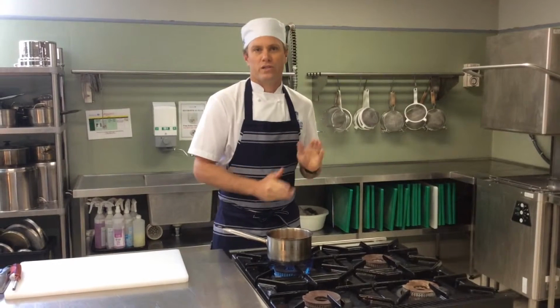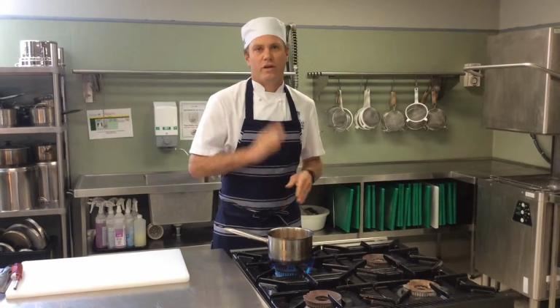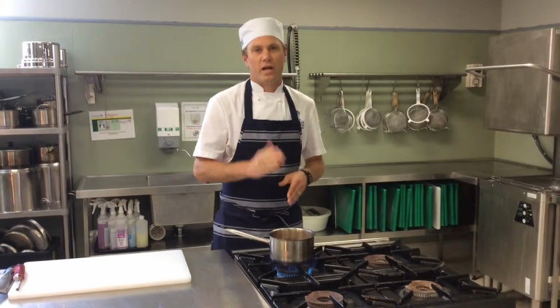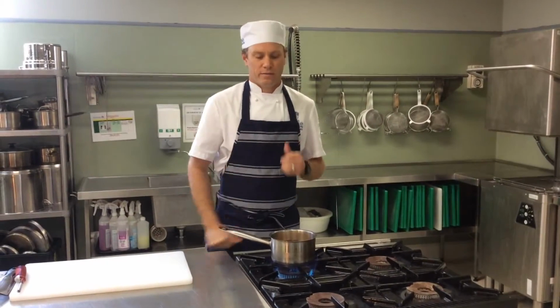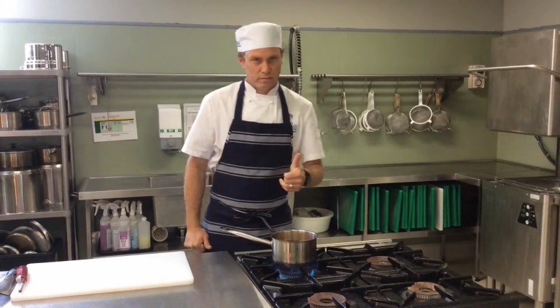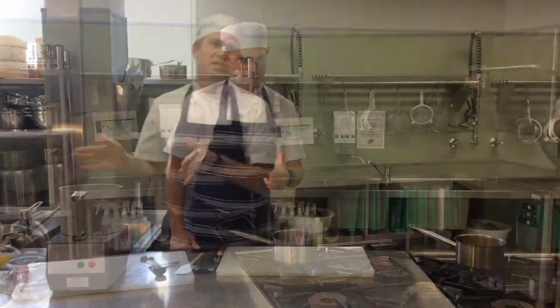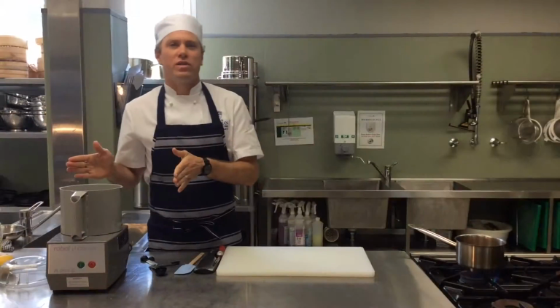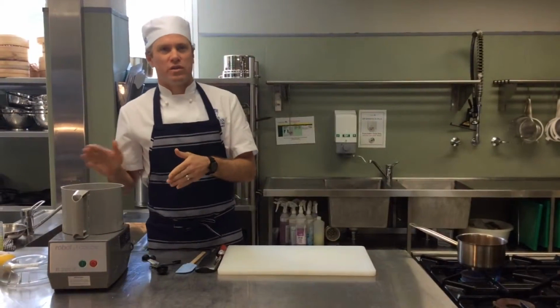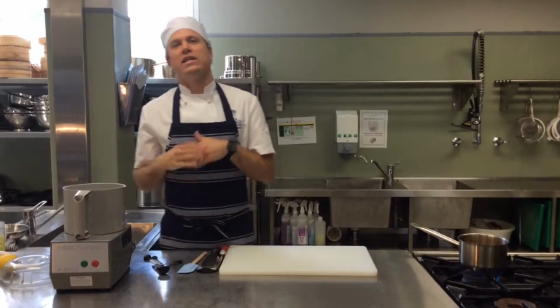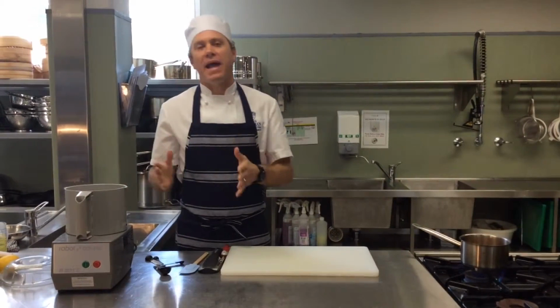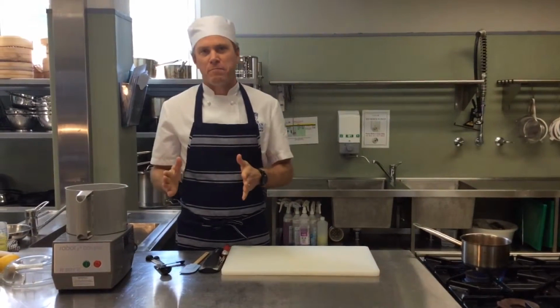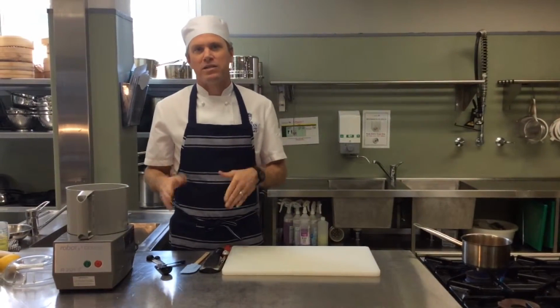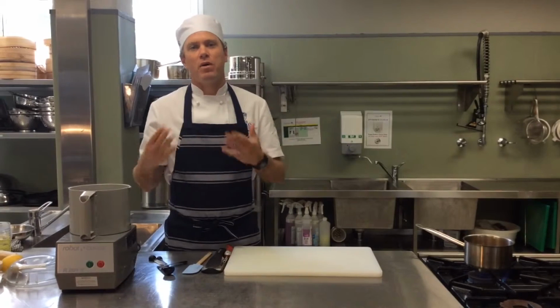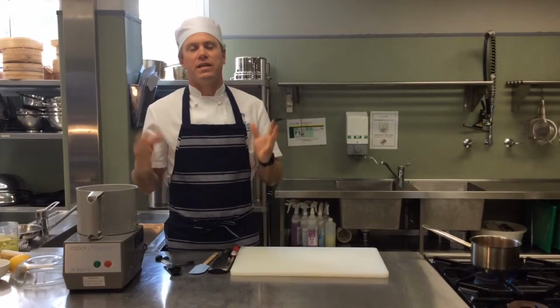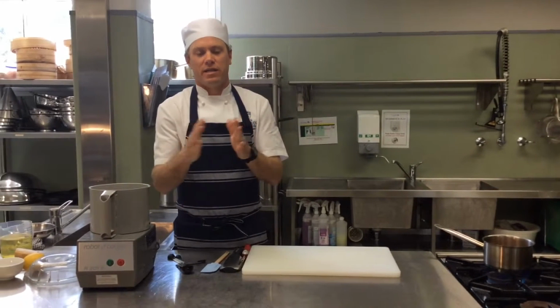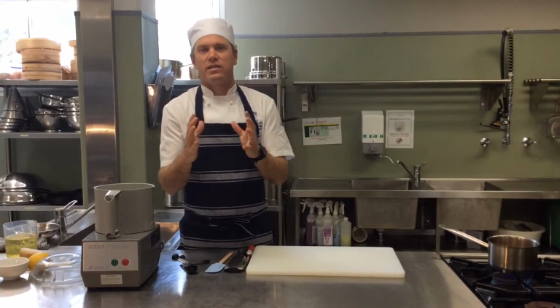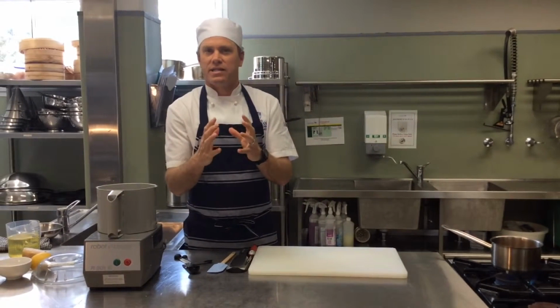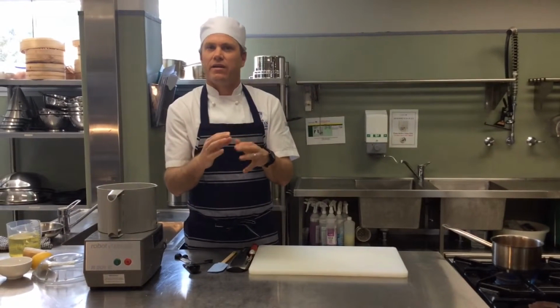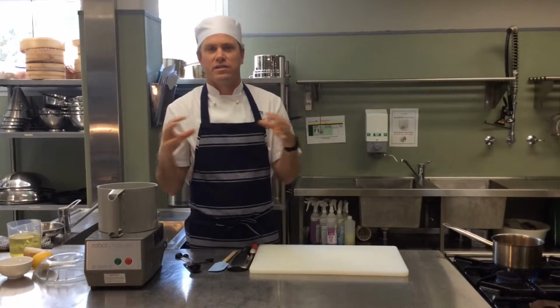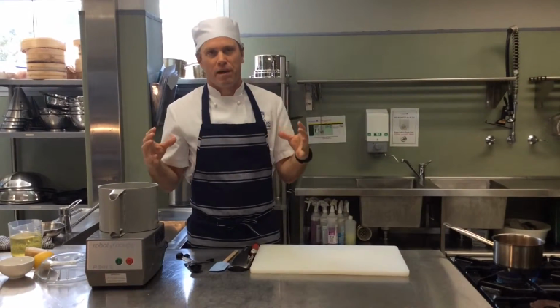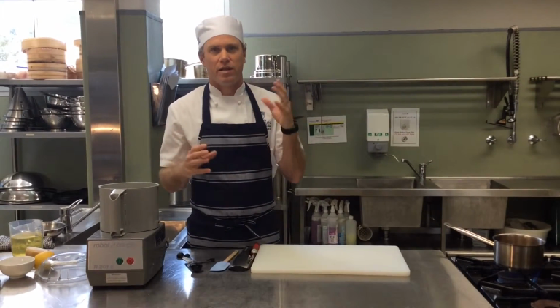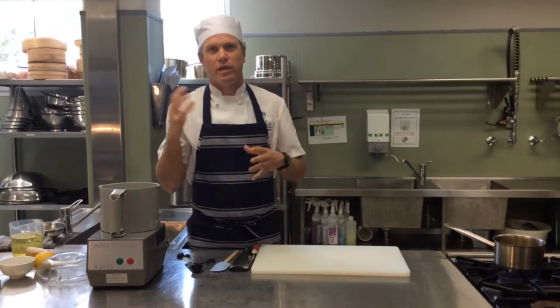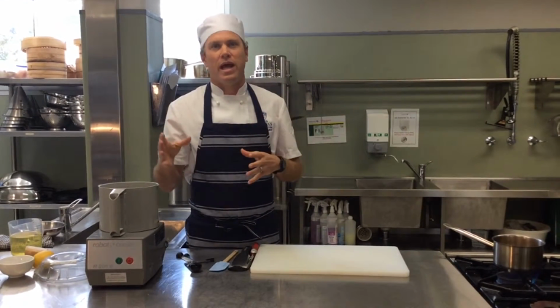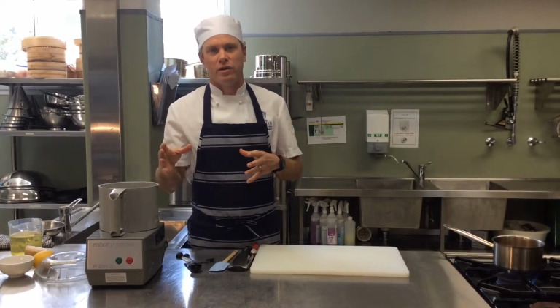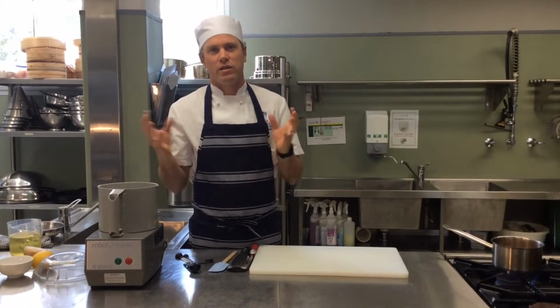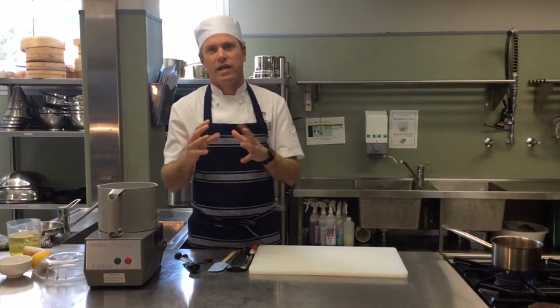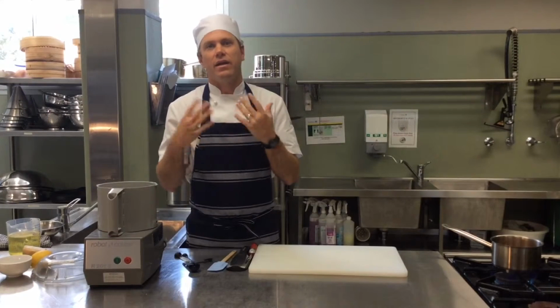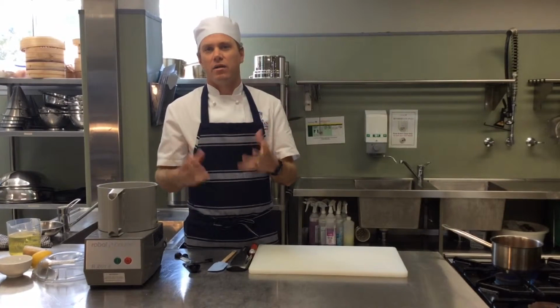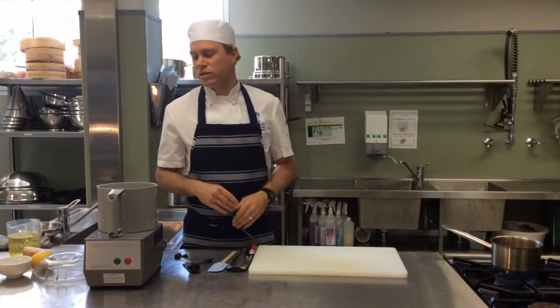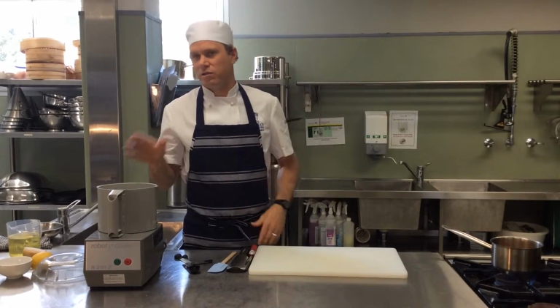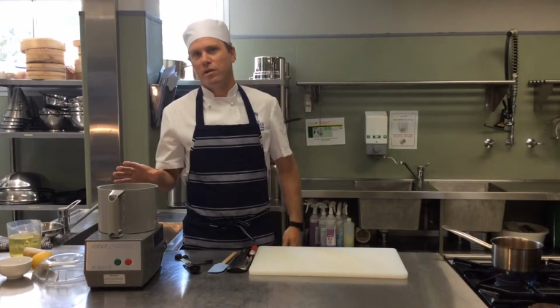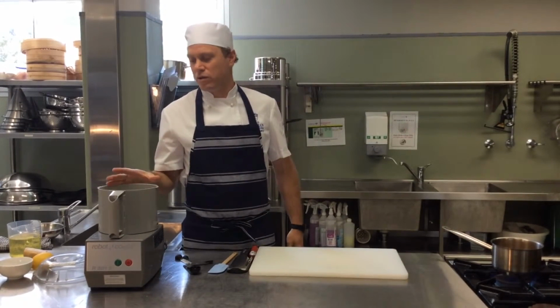Not too soft and not too hard. It is an emulsion sauce, so it is a mayonnaise base. Emulsion means that it stays together — it doesn't separate. The liquid and the oil stay together, and that is our emulsion. So it's a permanent emulsion.